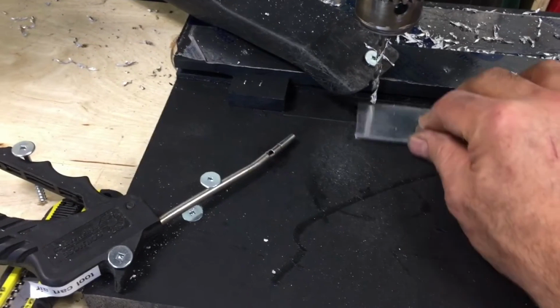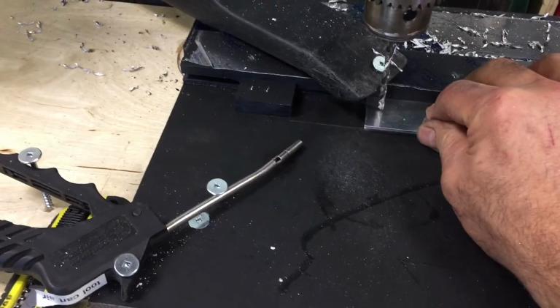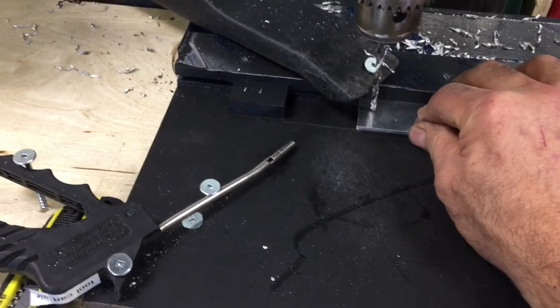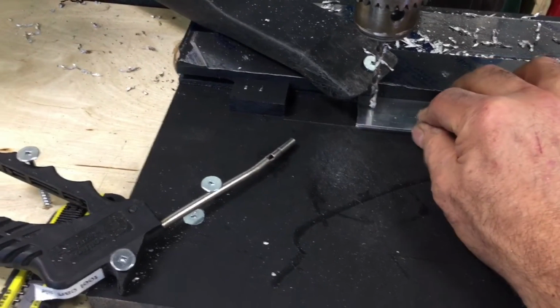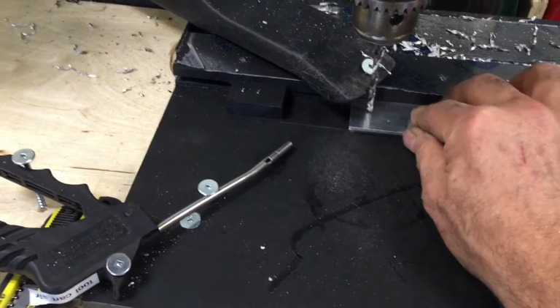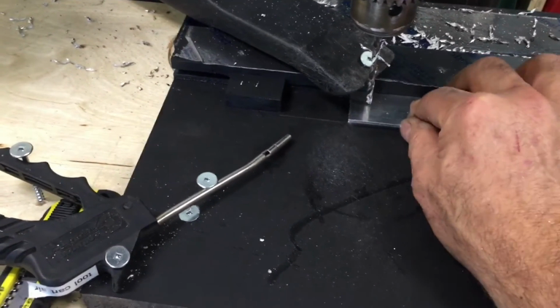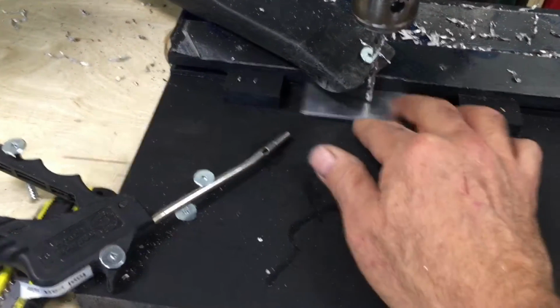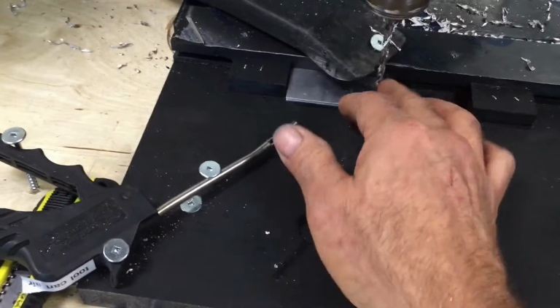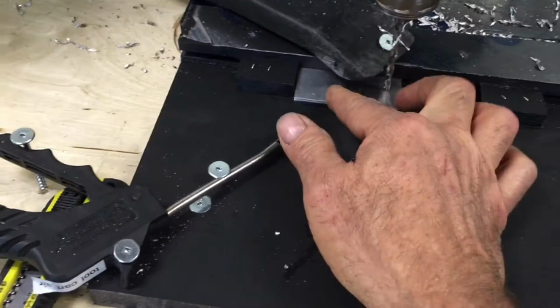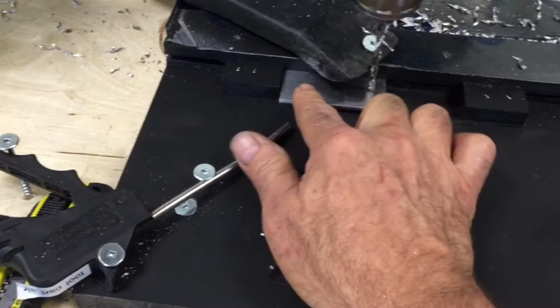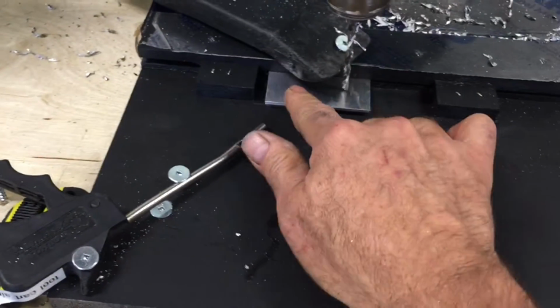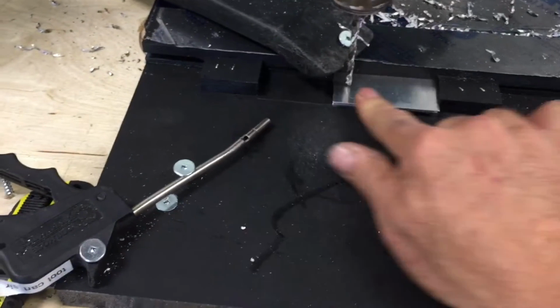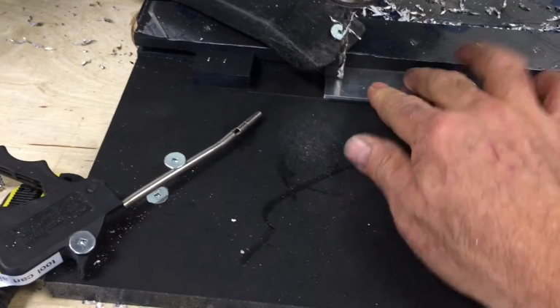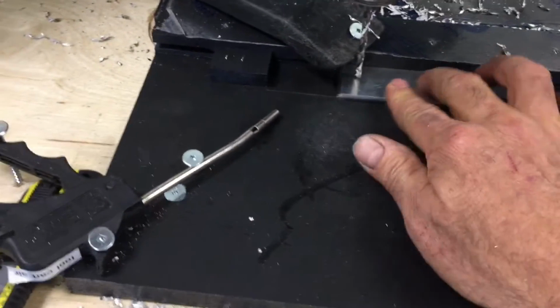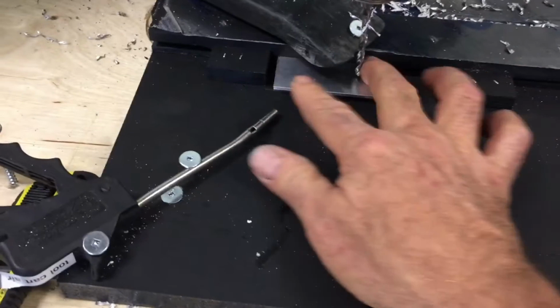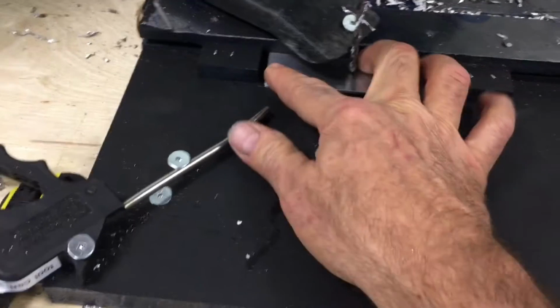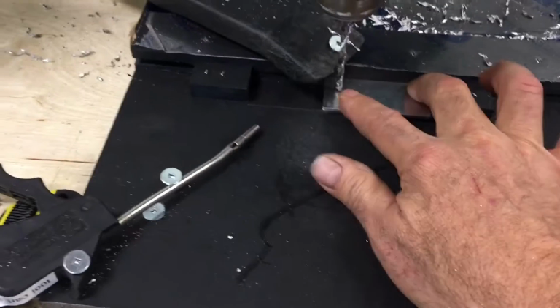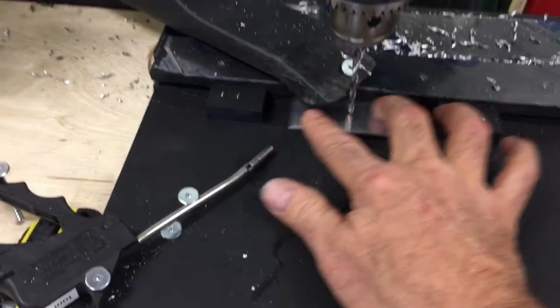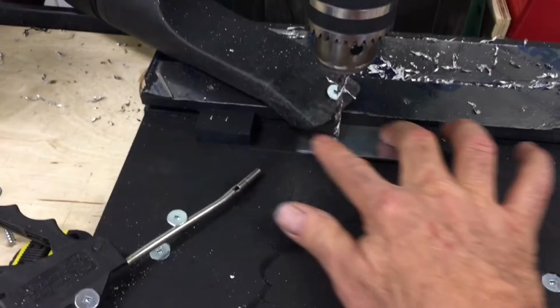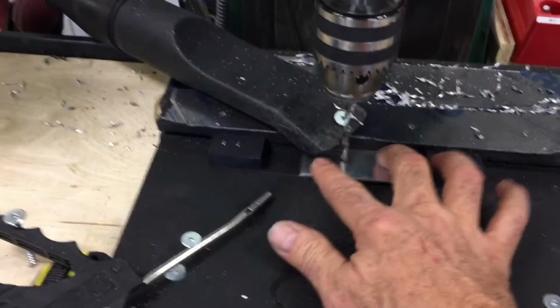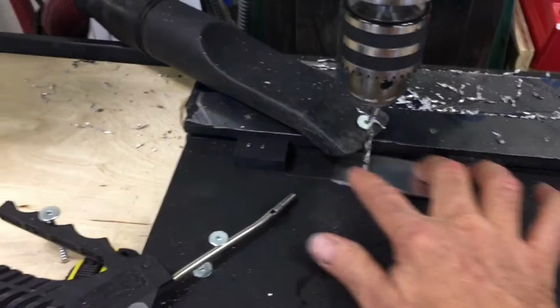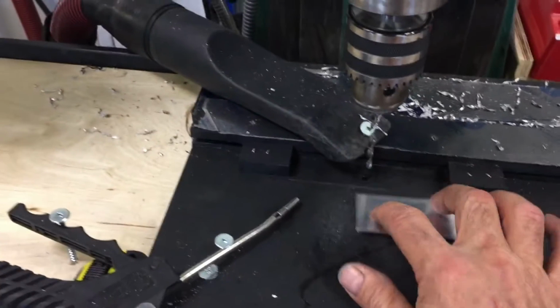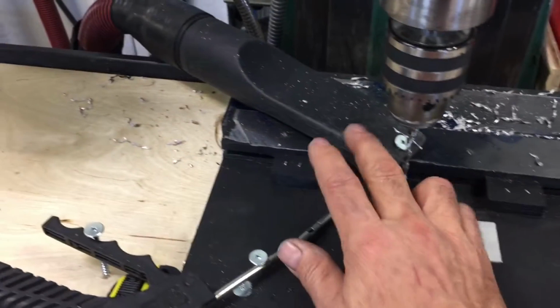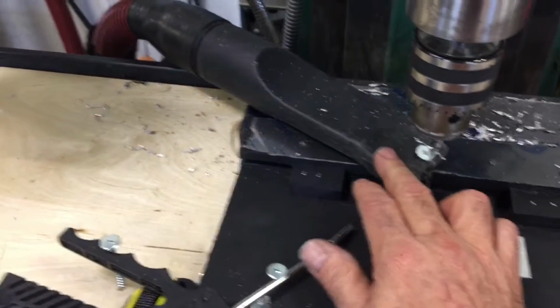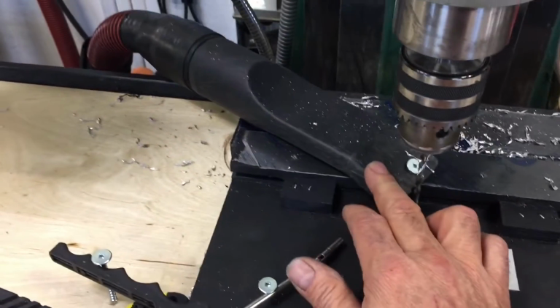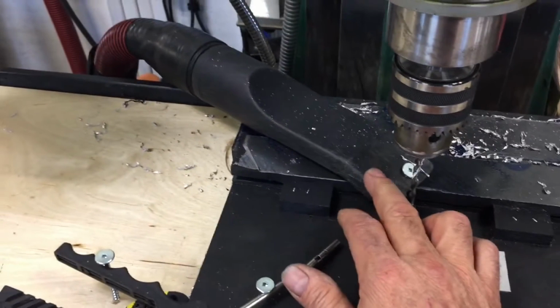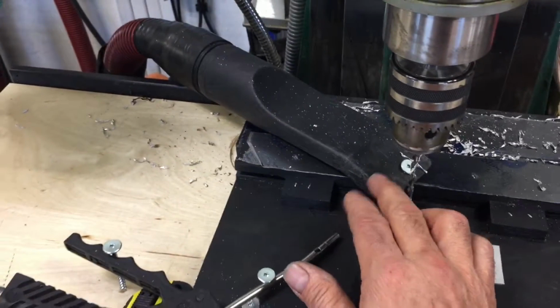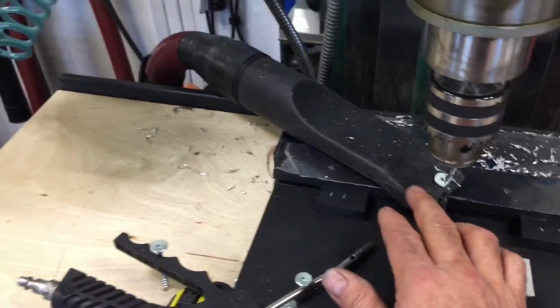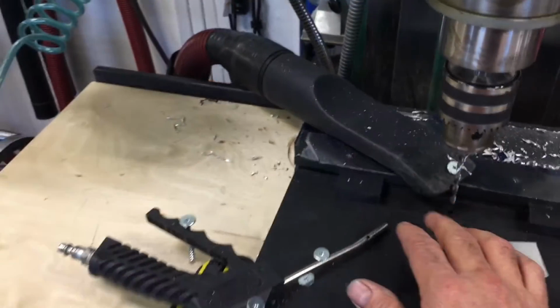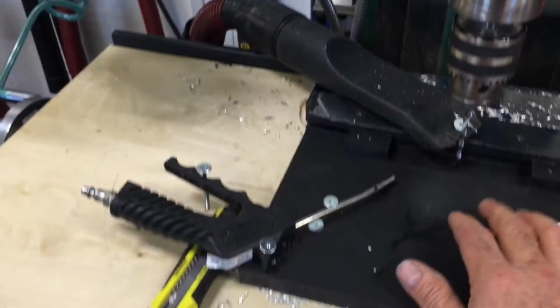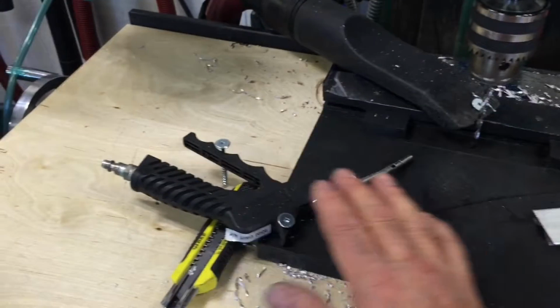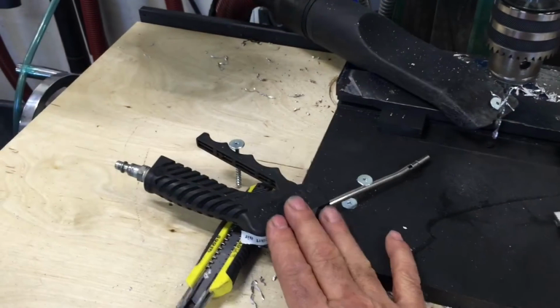Originally we had a stop here, so every time we had to flip the part around and go like this. But then we realized we could just have a stop offset on either side and not have to flip it at all, so we eliminated all that motion.